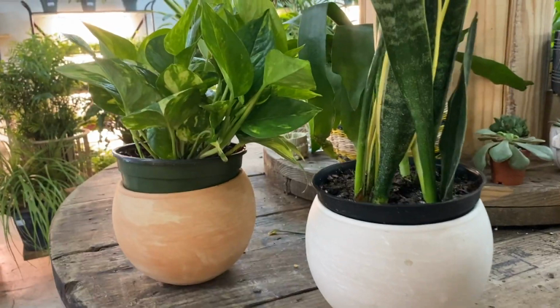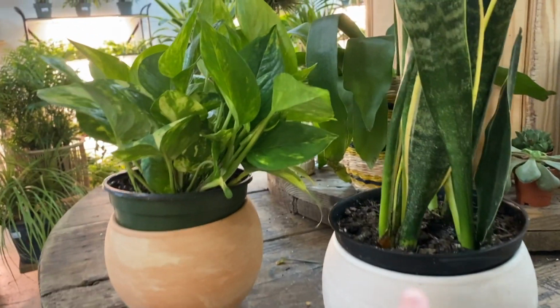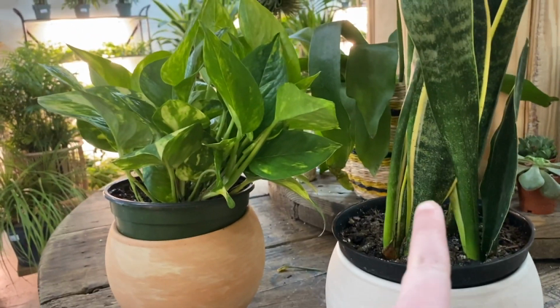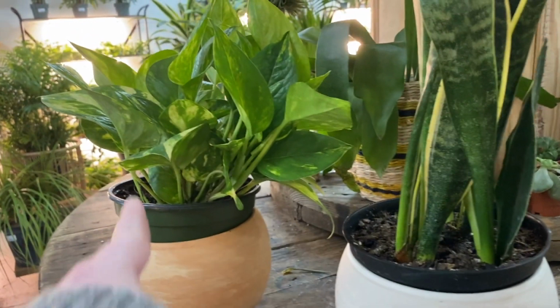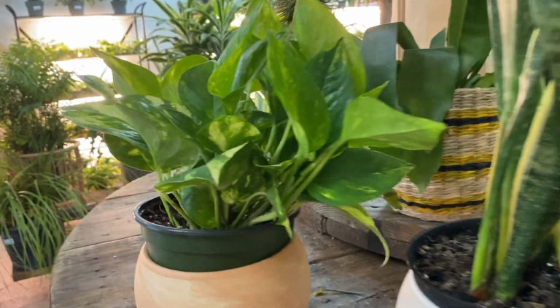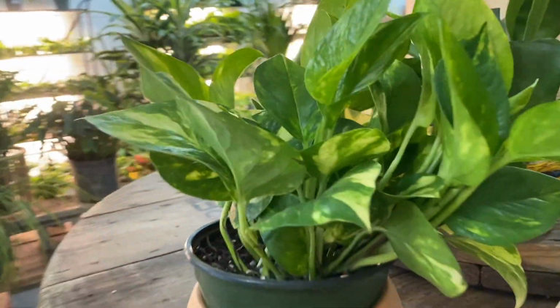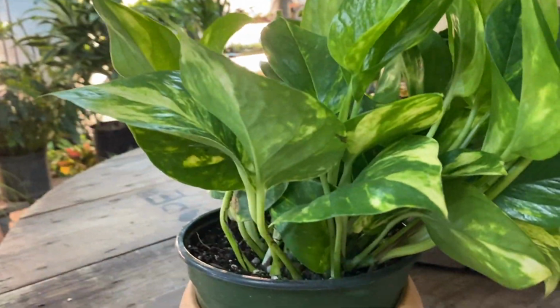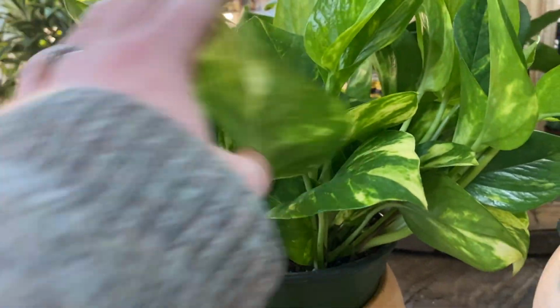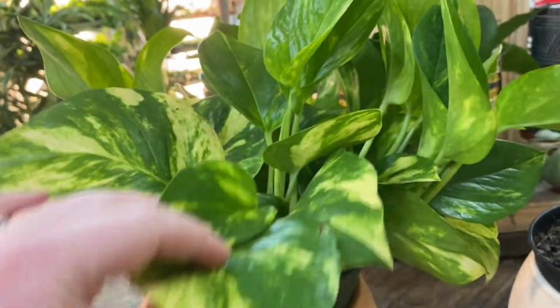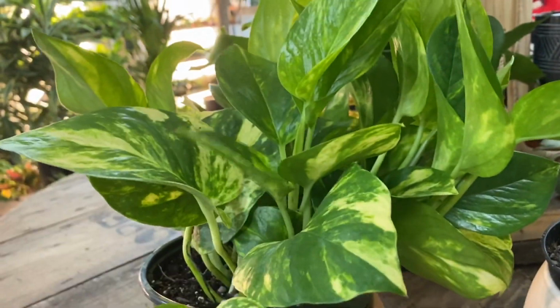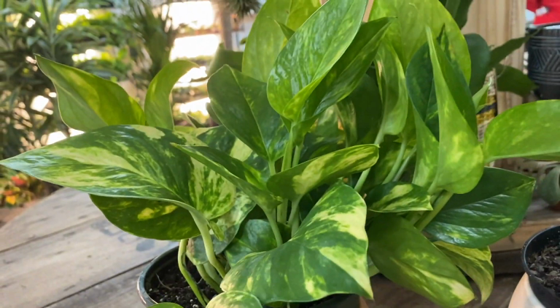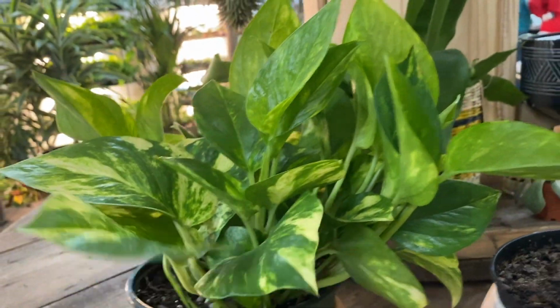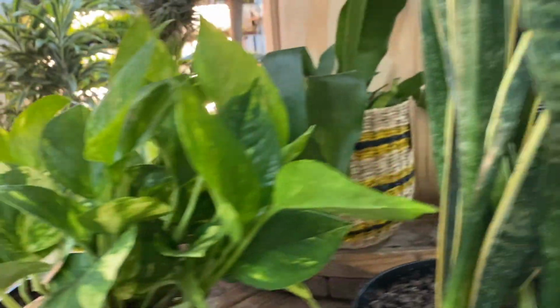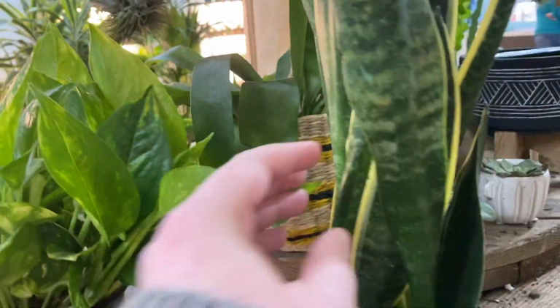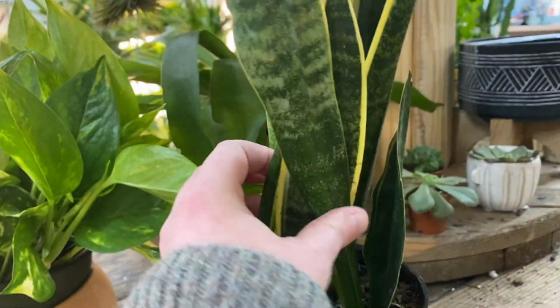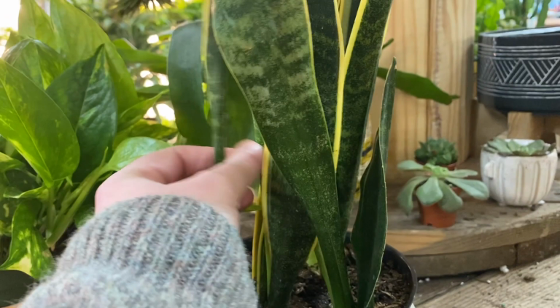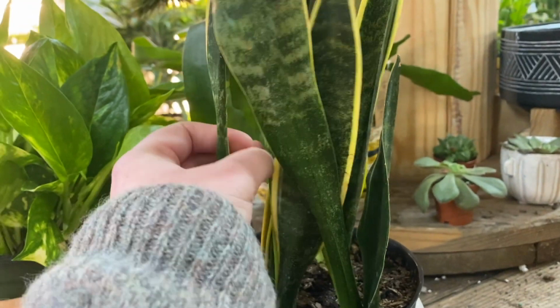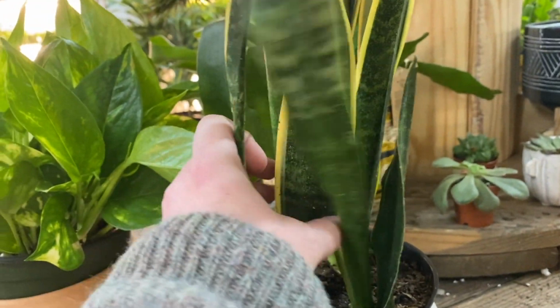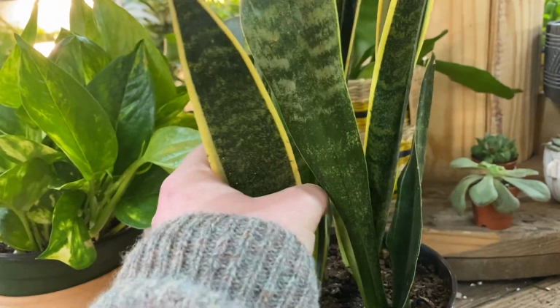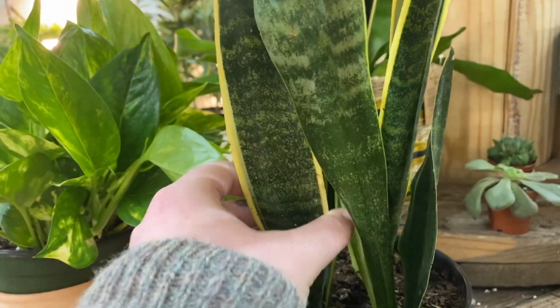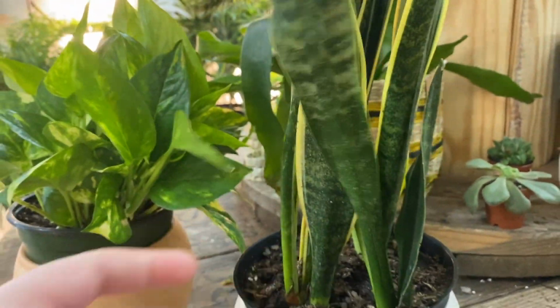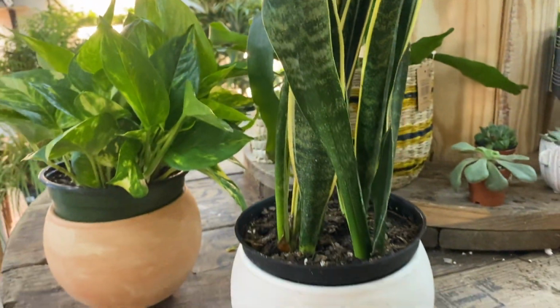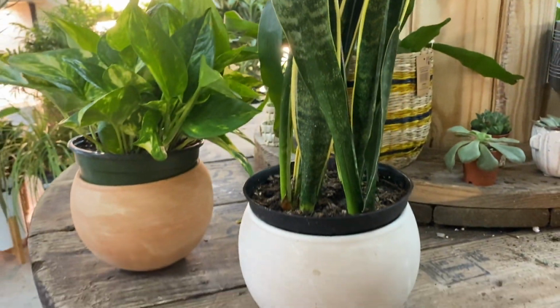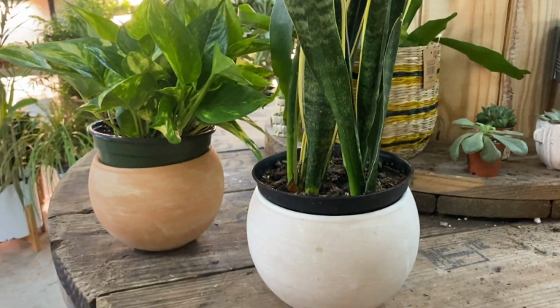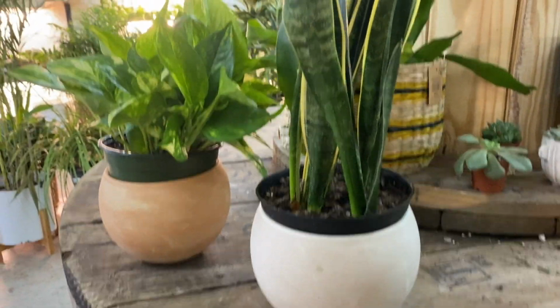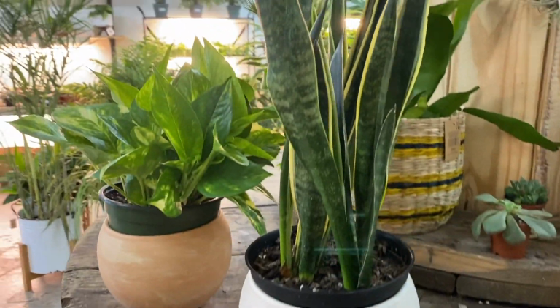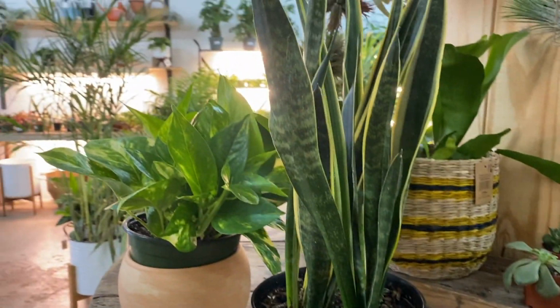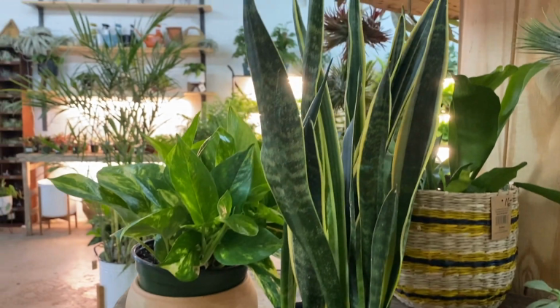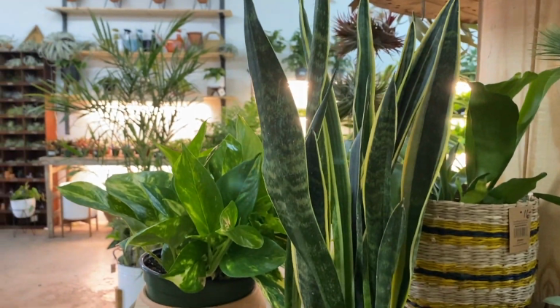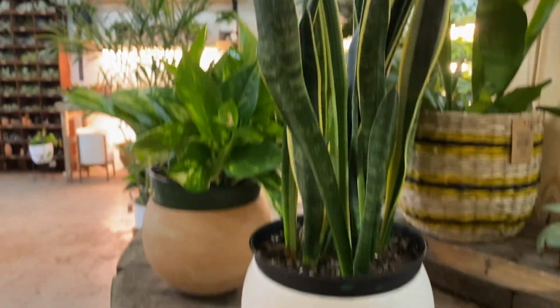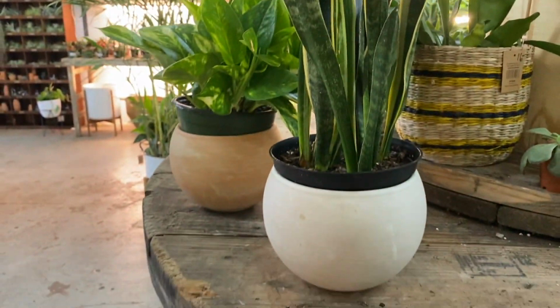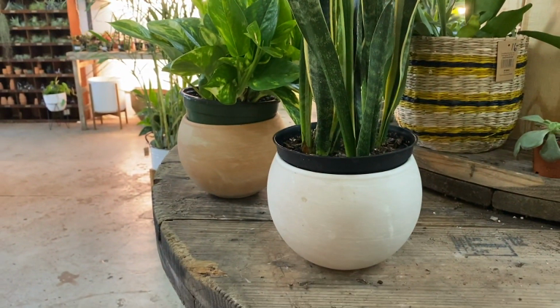So these are the two plants that I'm taking home today. This is a really pretty pothos, and then I'm grabbing a snake plant. I had to get rid of my other snake plant because it died unfortunately, but this is what the pots are going to be.